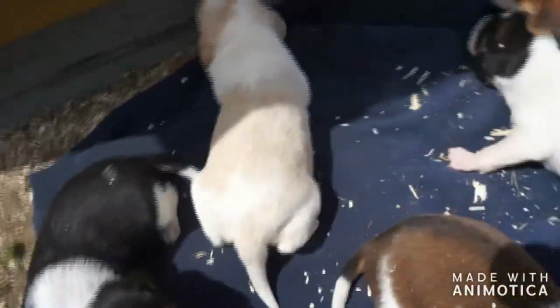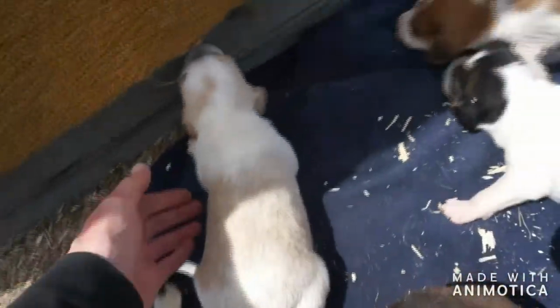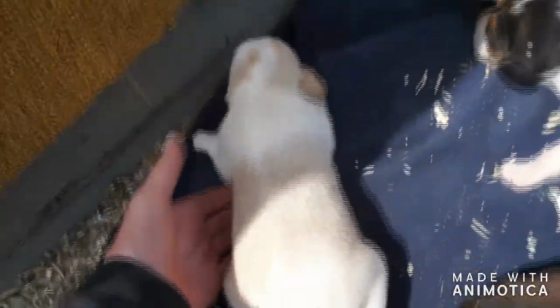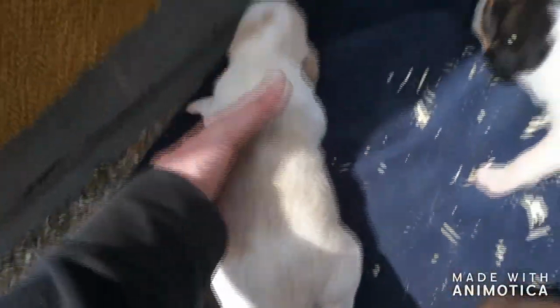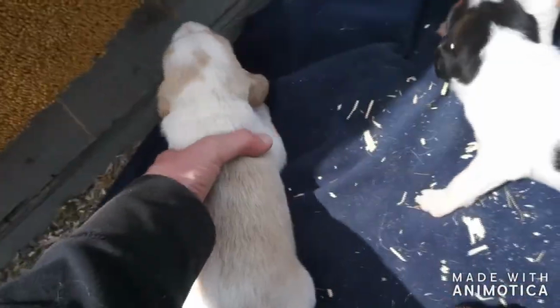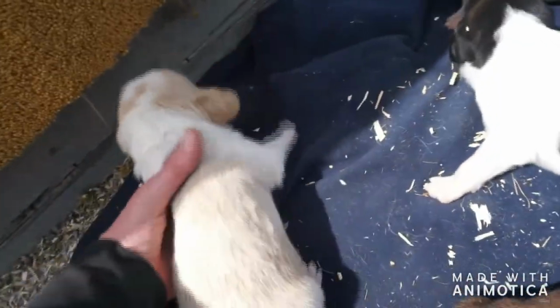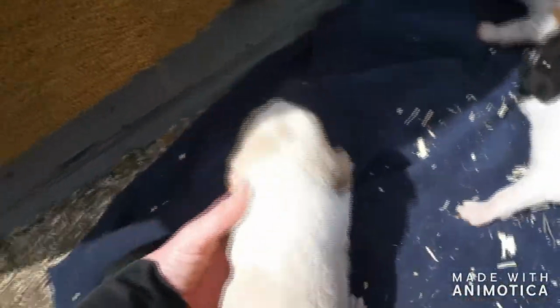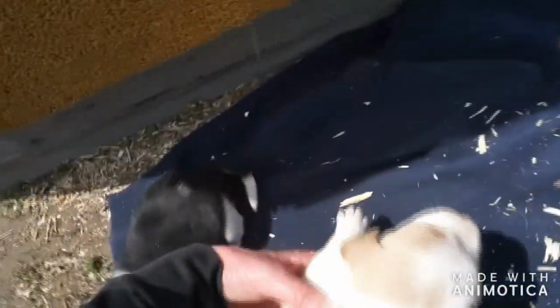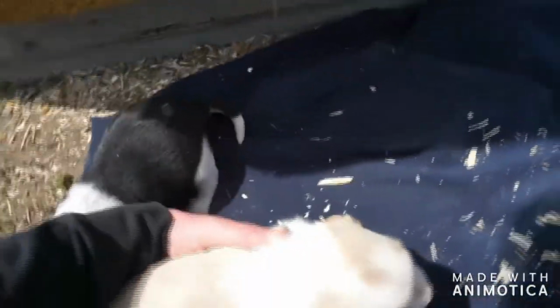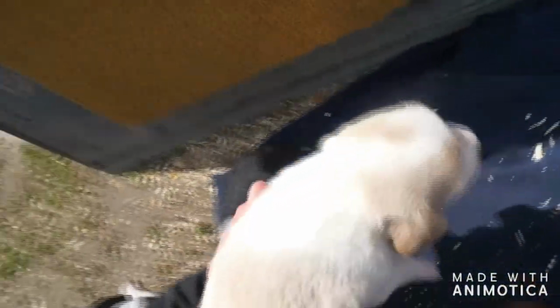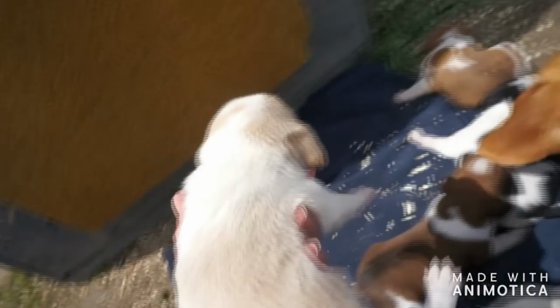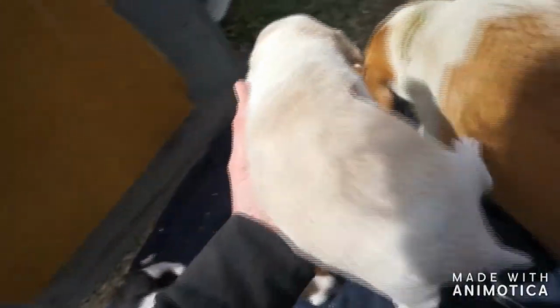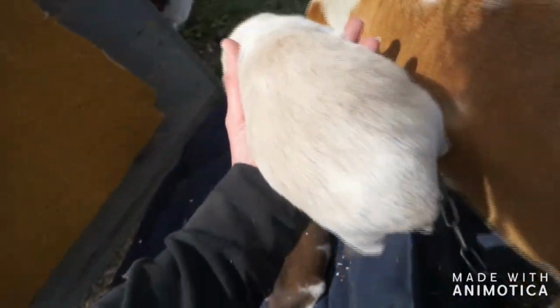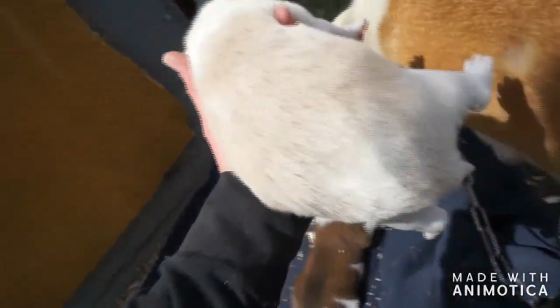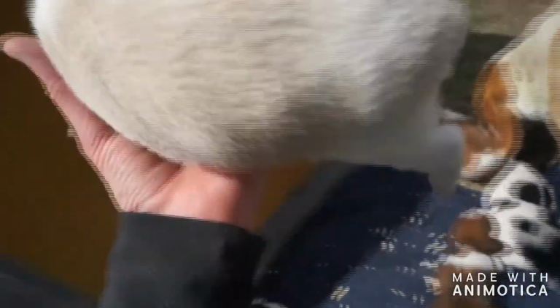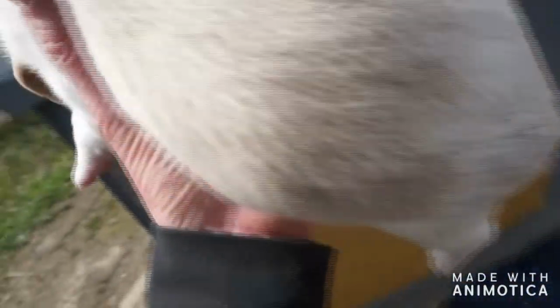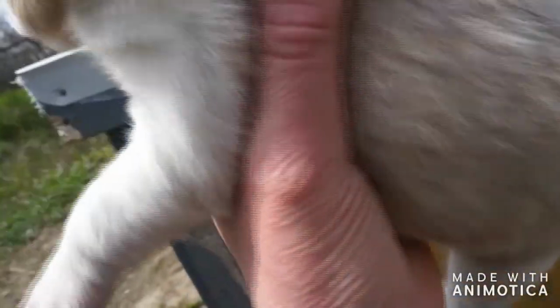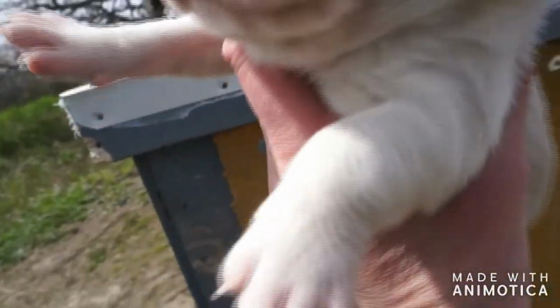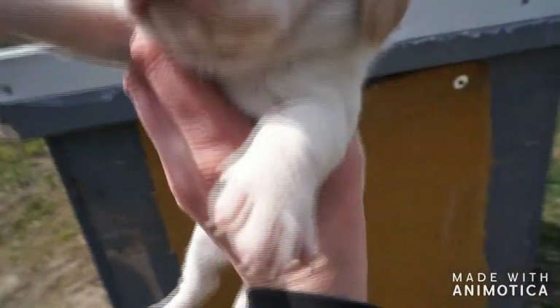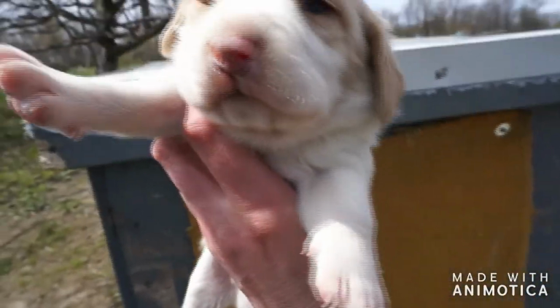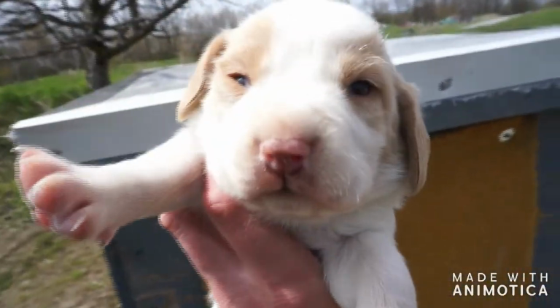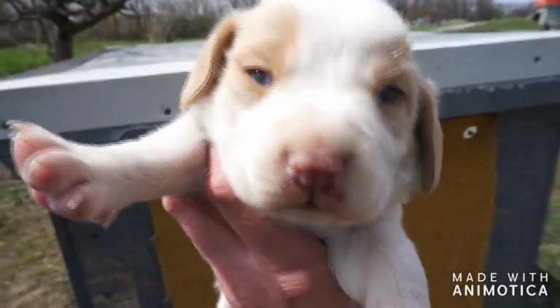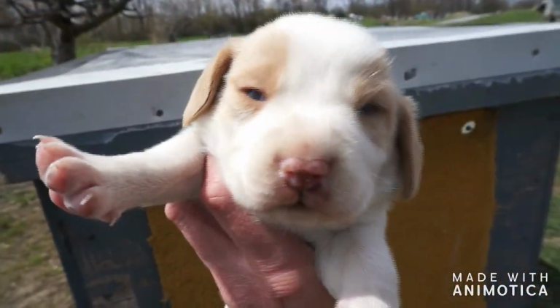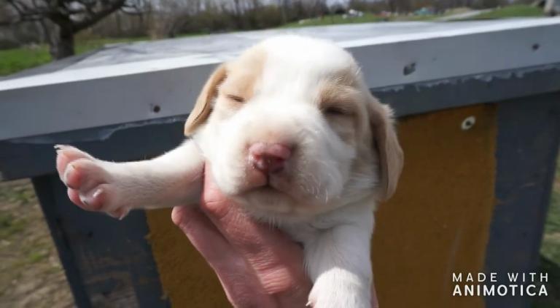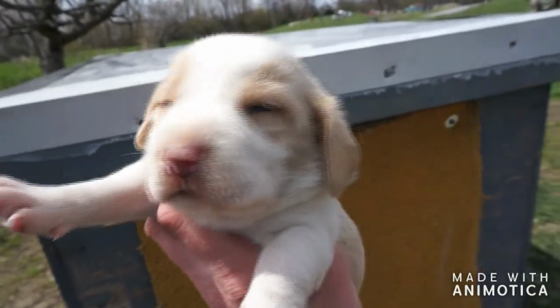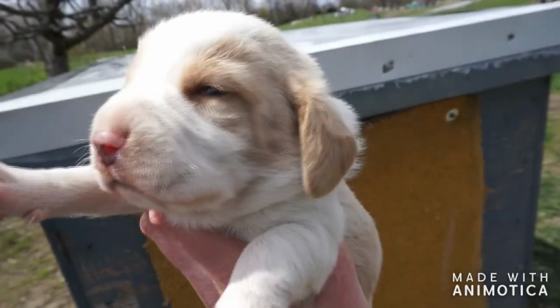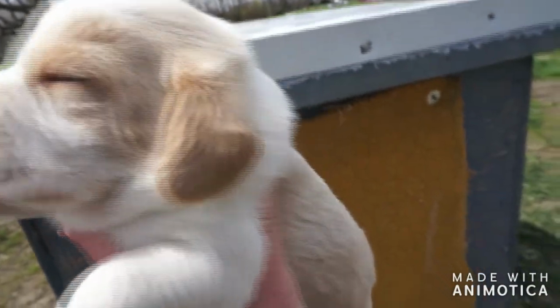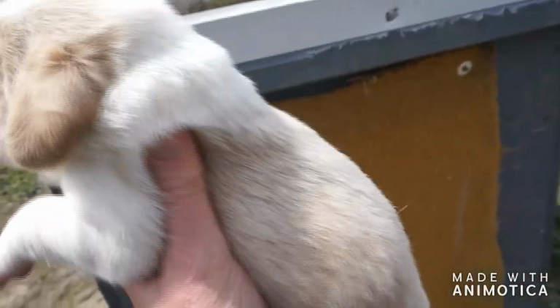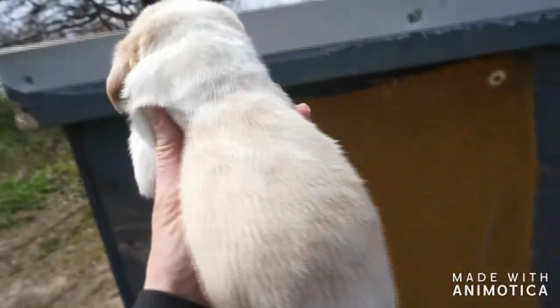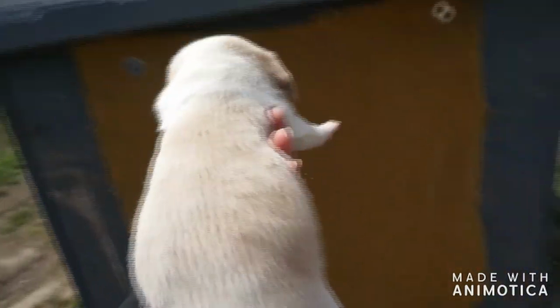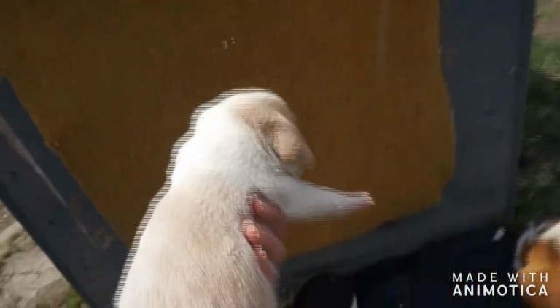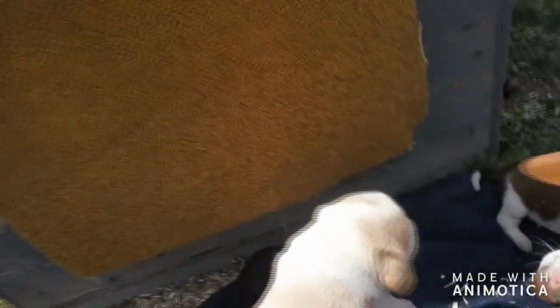So we've got the lemon baby — nice sandy lemon color. Compared to mommy, mommy's more red. He's probably not going to get as red as mommy. Little face. He's very cute, very chunky little baby.